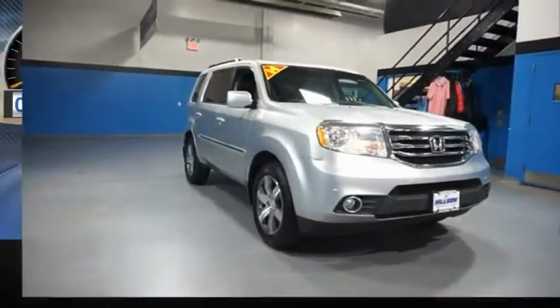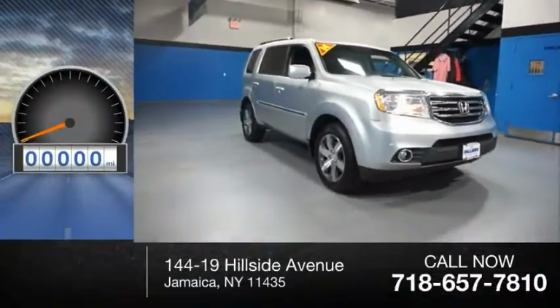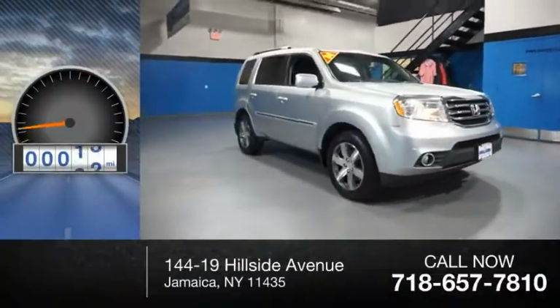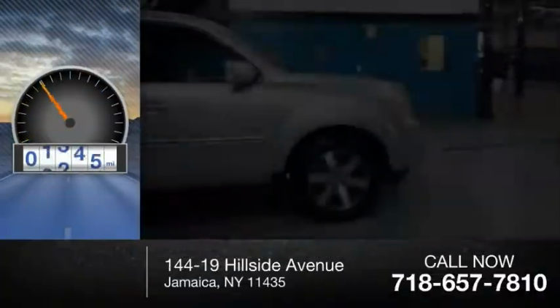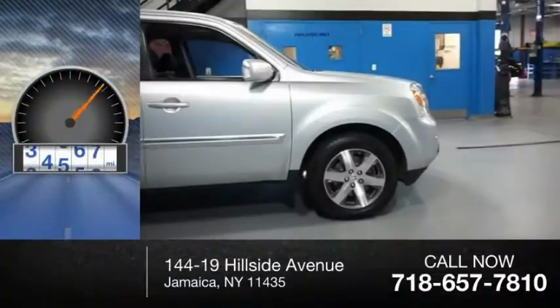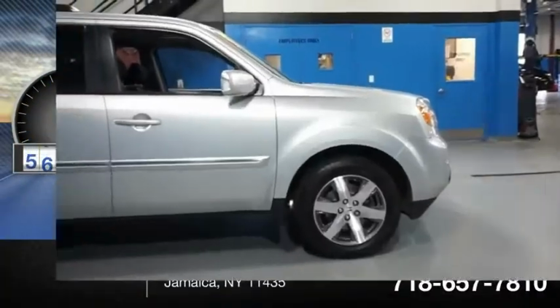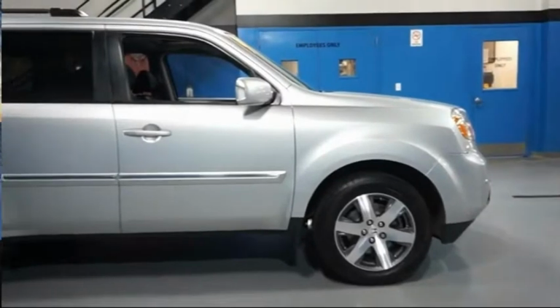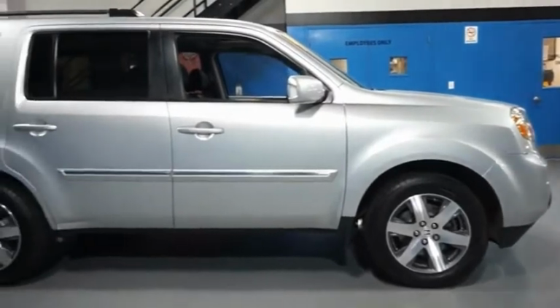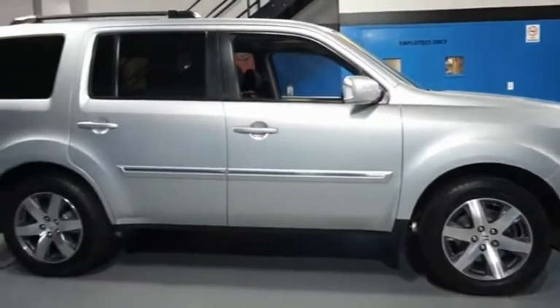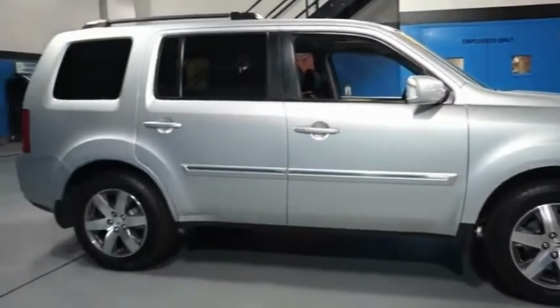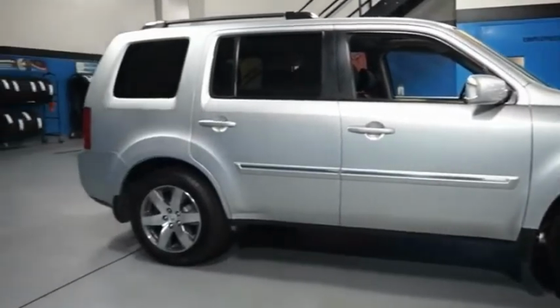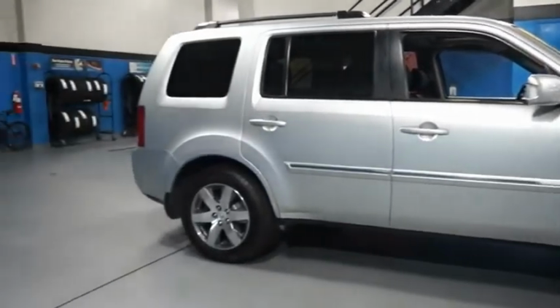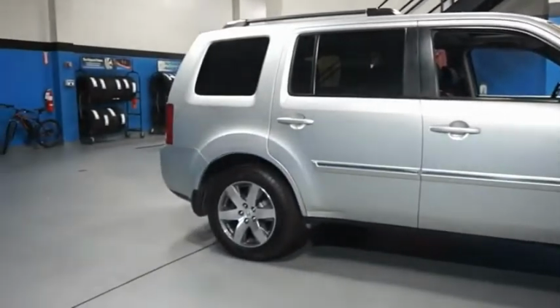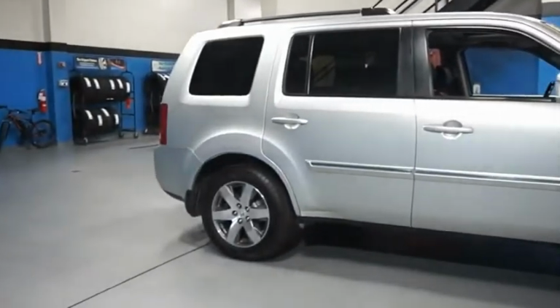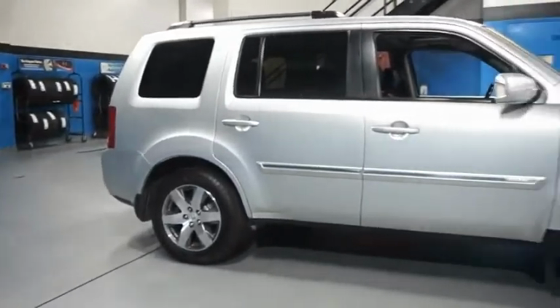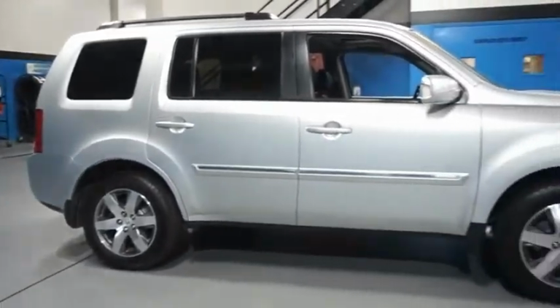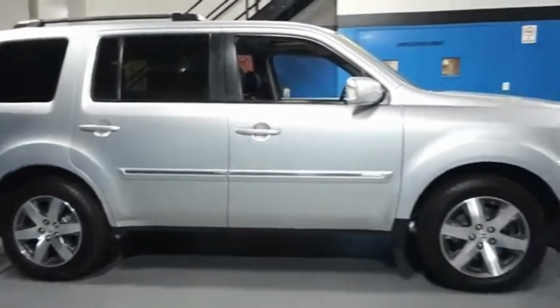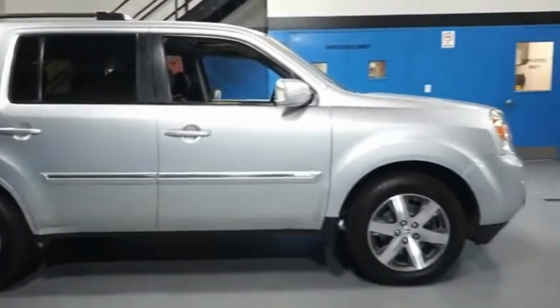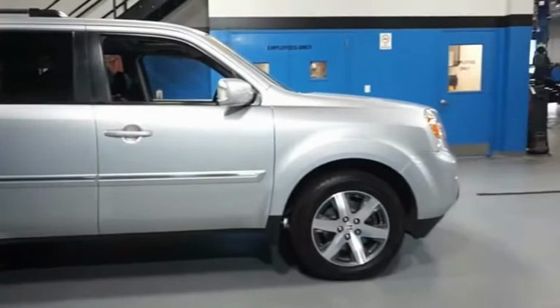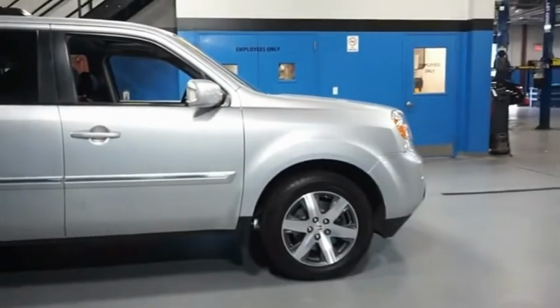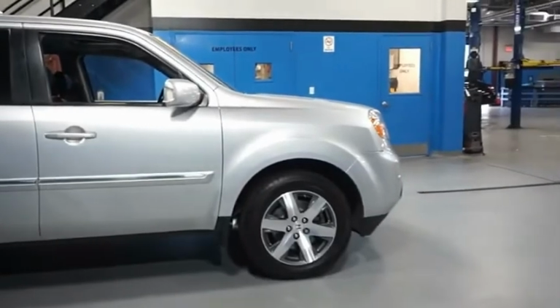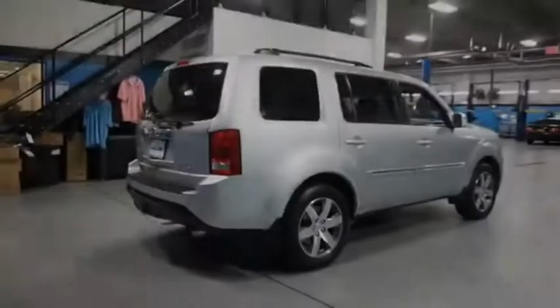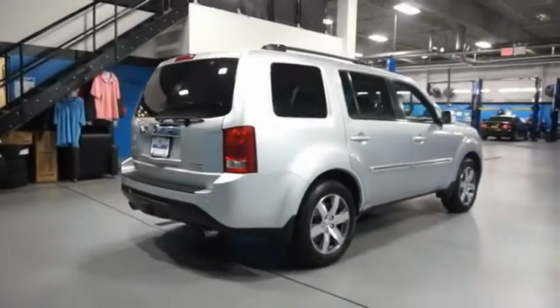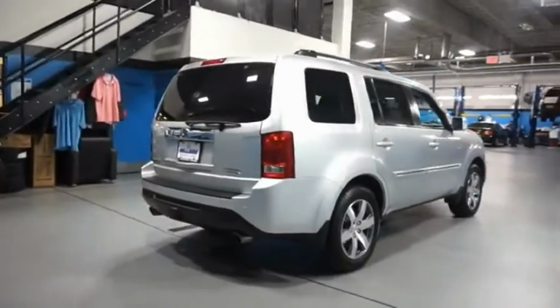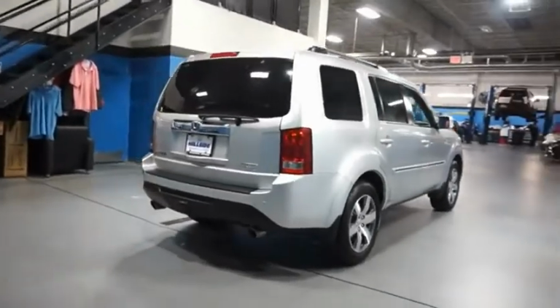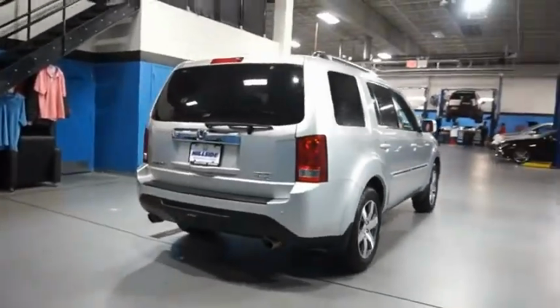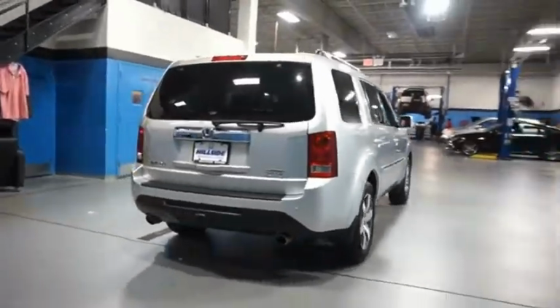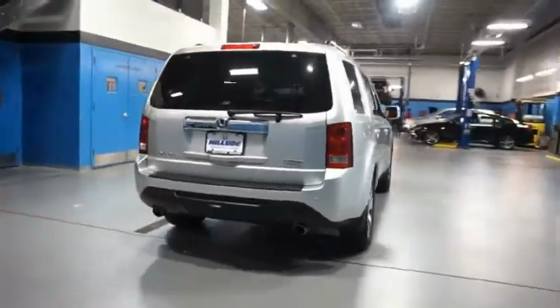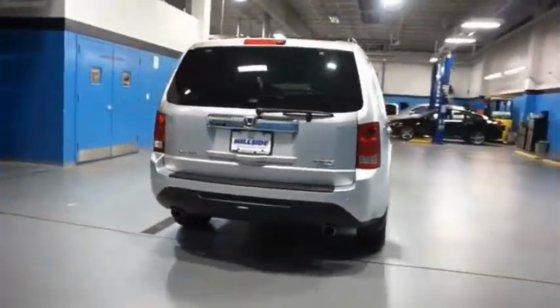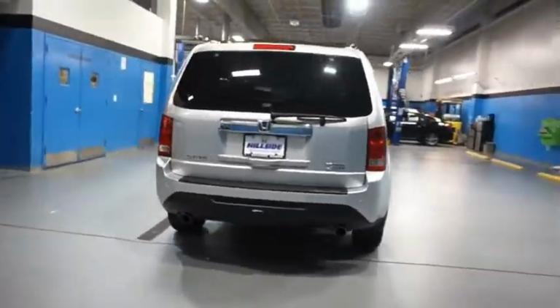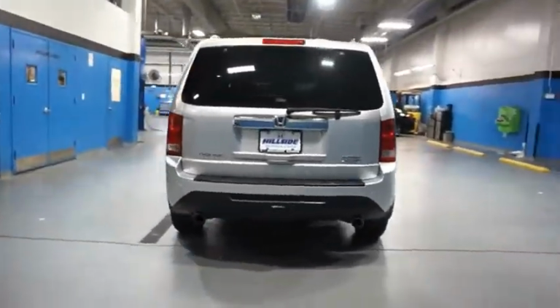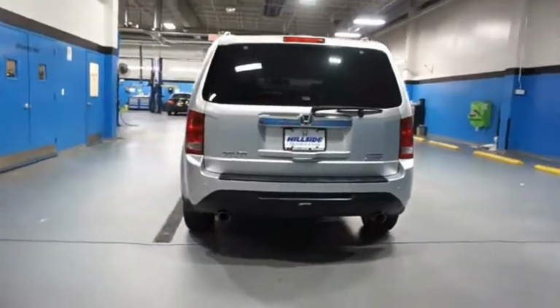This vehicle has less than 70,000 miles. Optimal utility. Indulgent interior. Powerful performer. You'll be ready for almost anything in the Honda Pilot. Your new ride is just a phone call away.